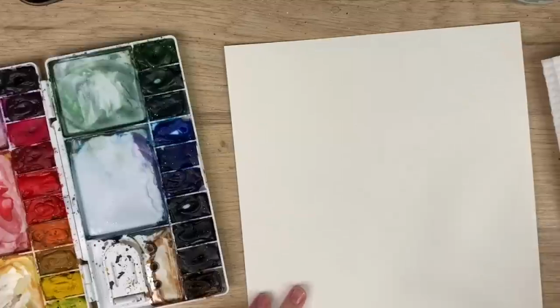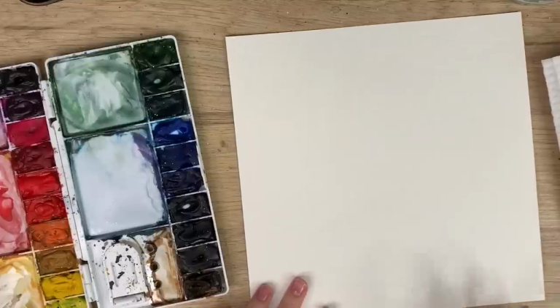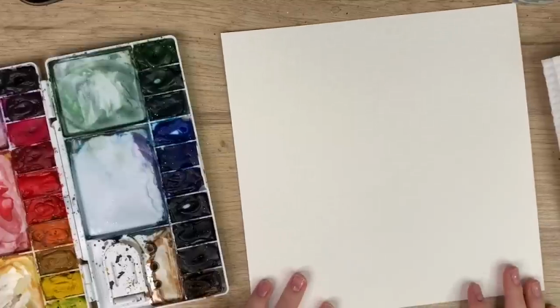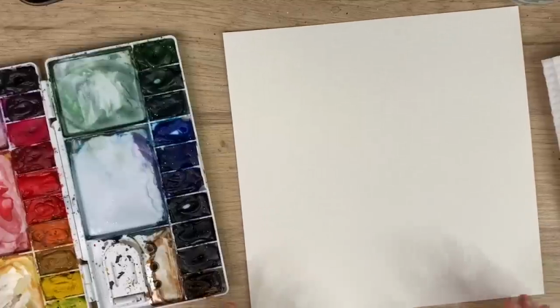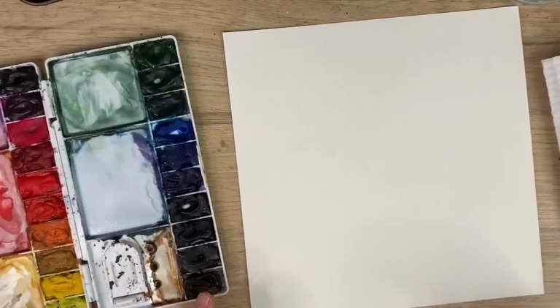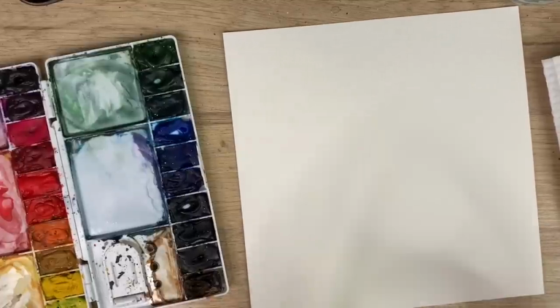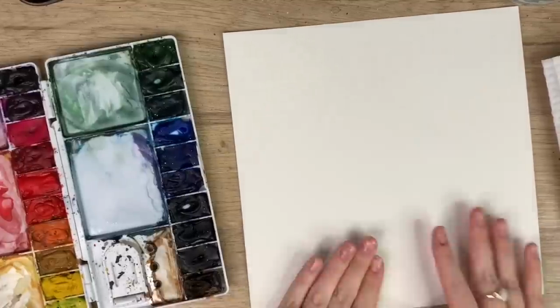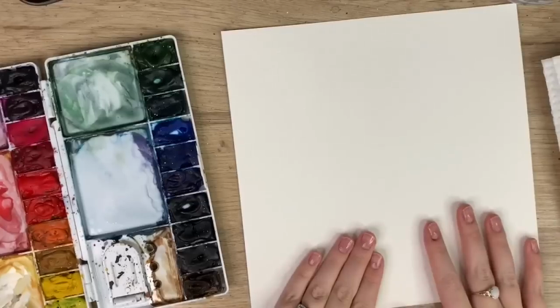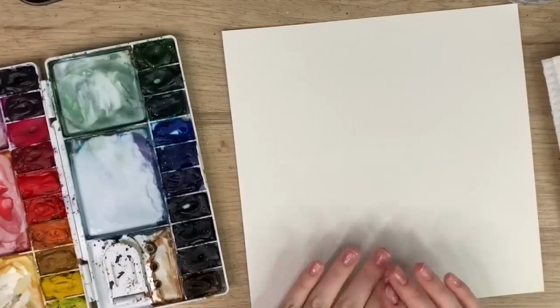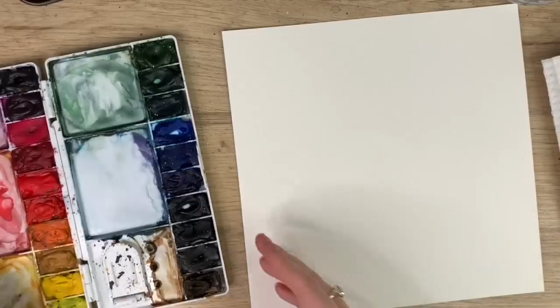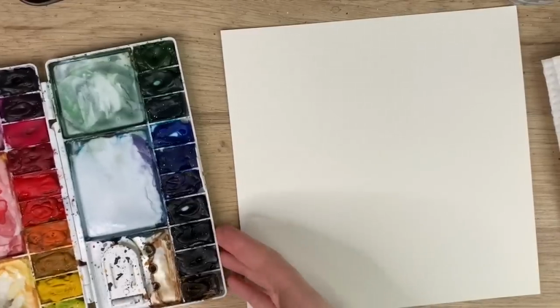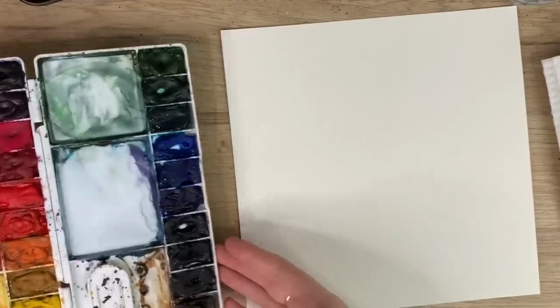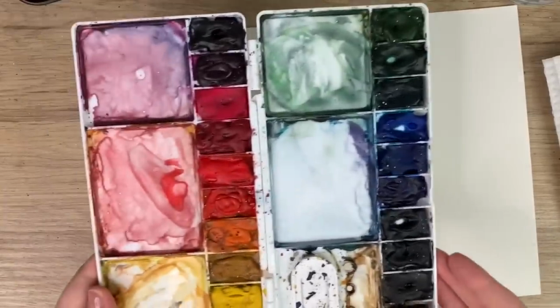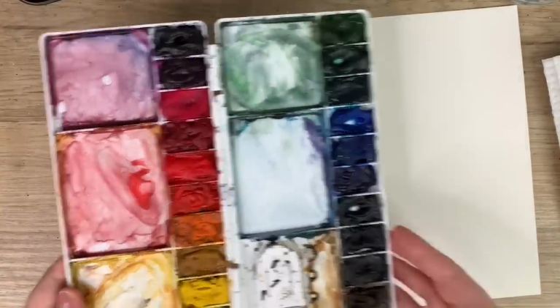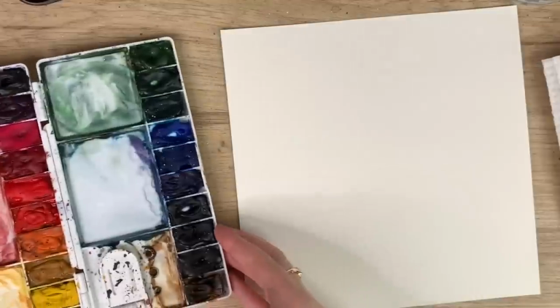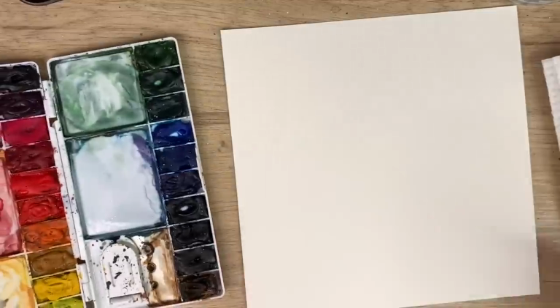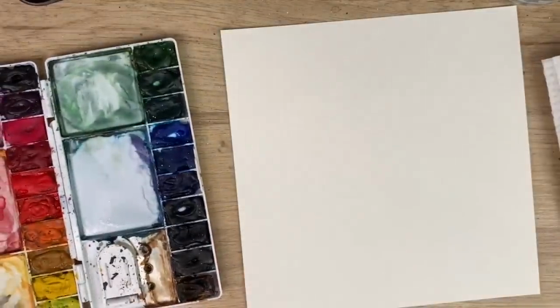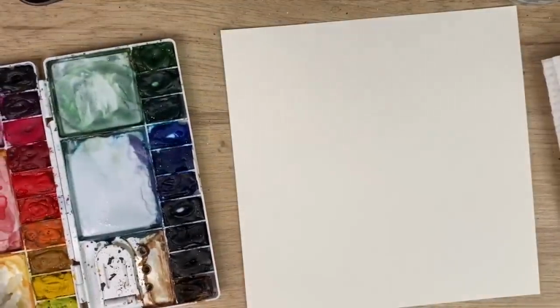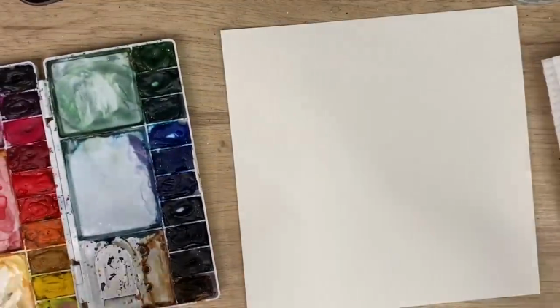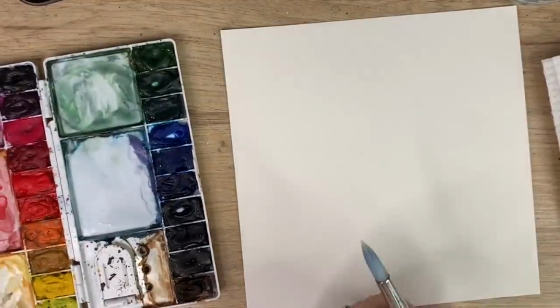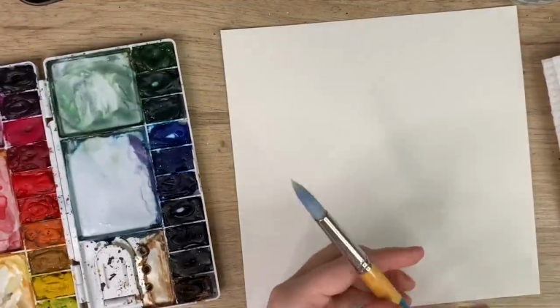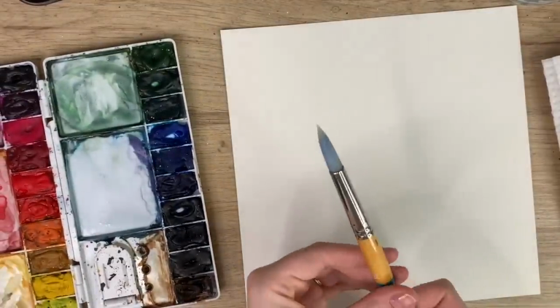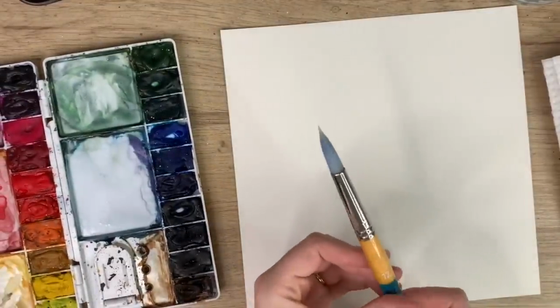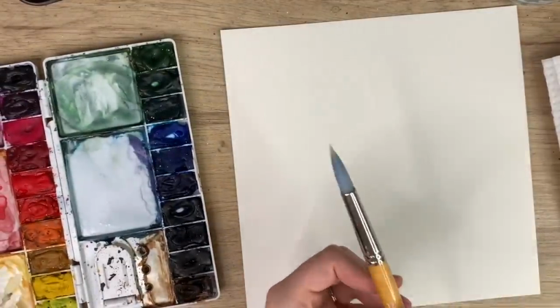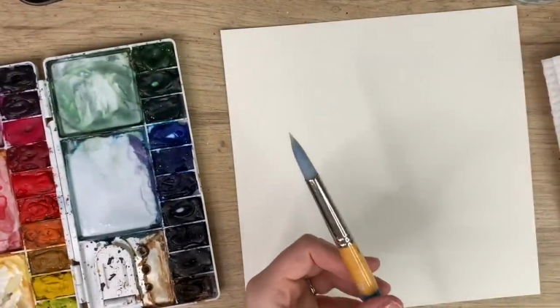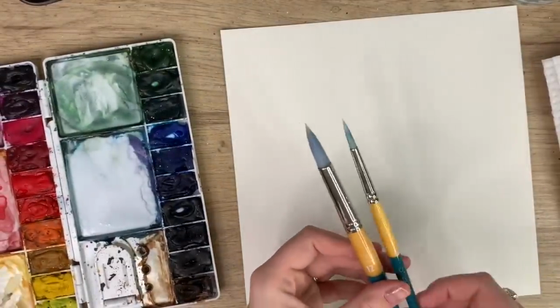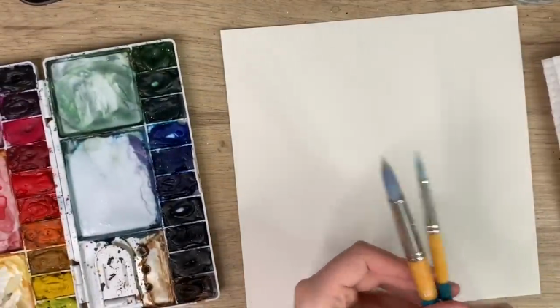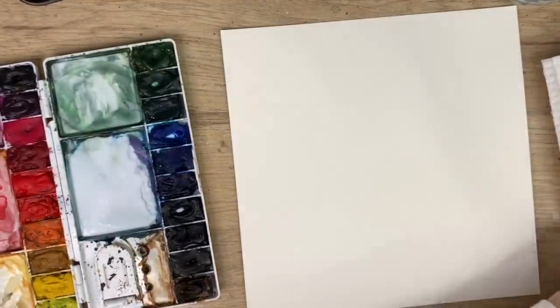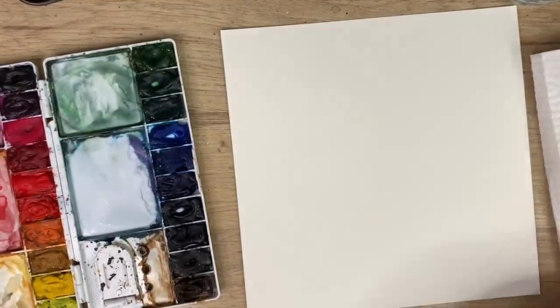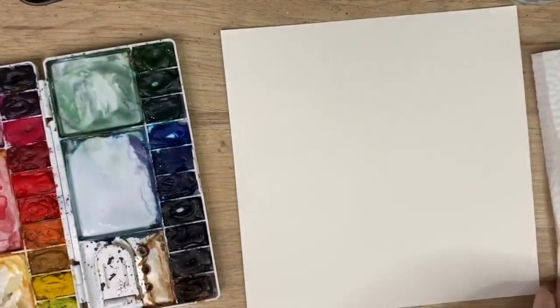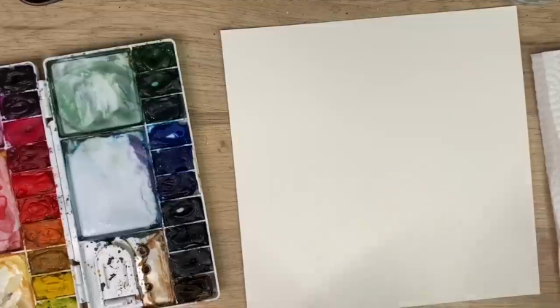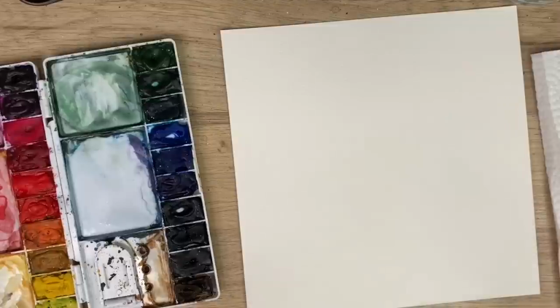To start I'm going to go through all my materials. I have Arches watercolor paper, Winsor & Newton Cotman watercolors, my Princeton snap brush — a size 12 and a size 6 — water, and paper towel, and we're ready to go.